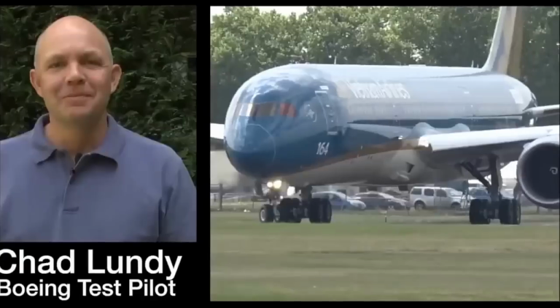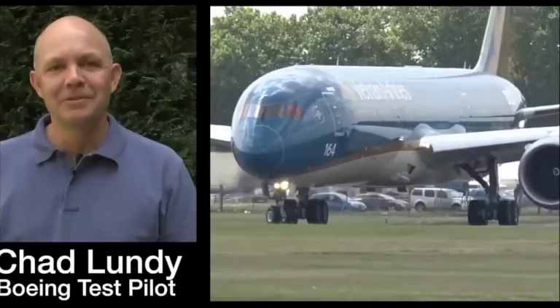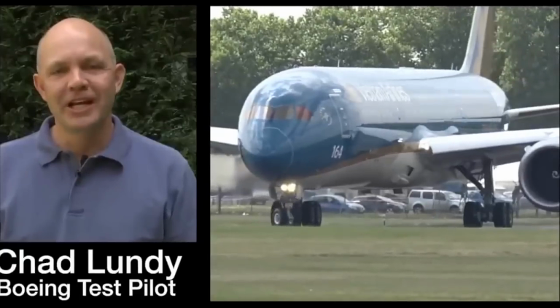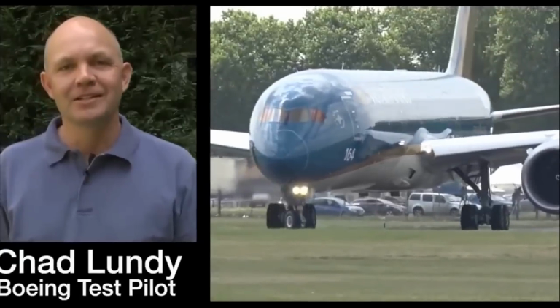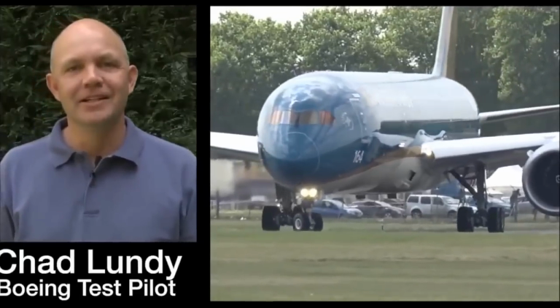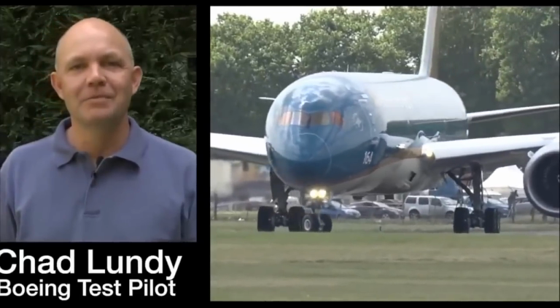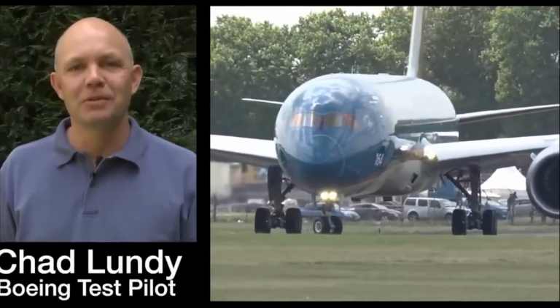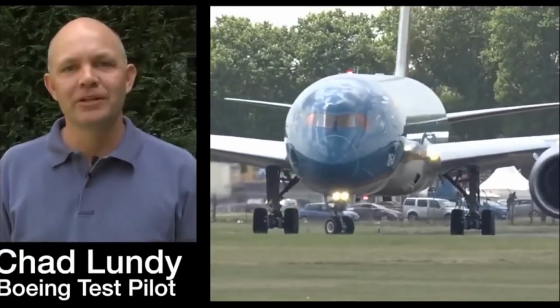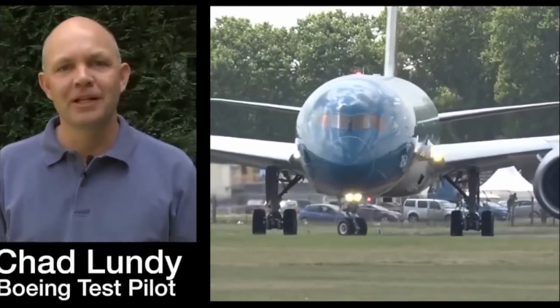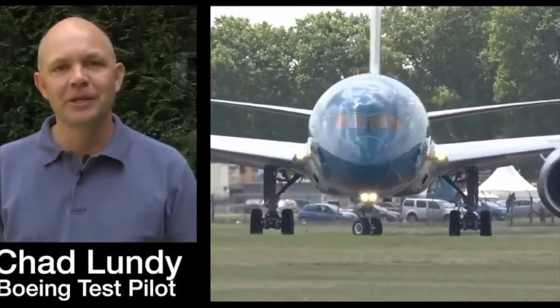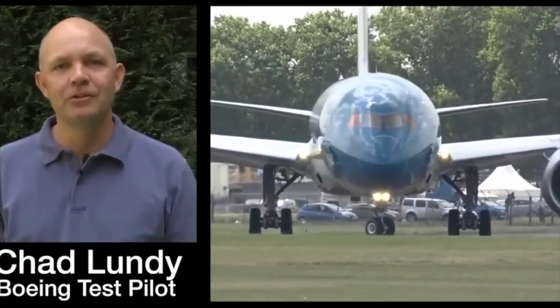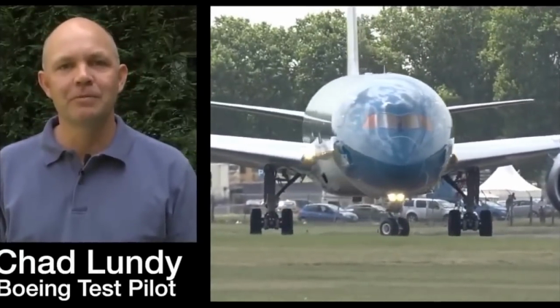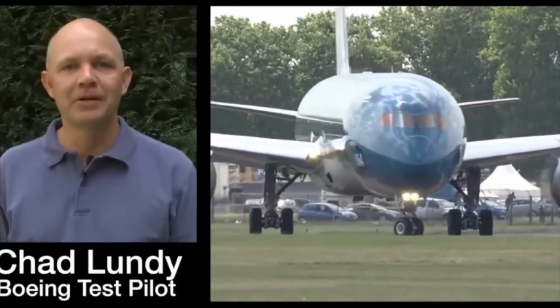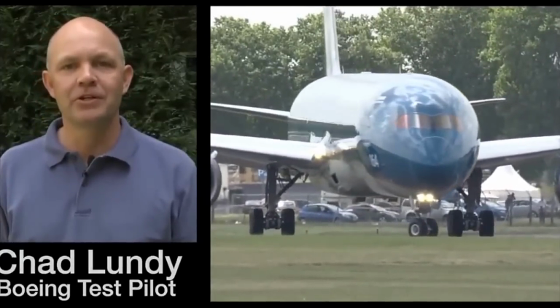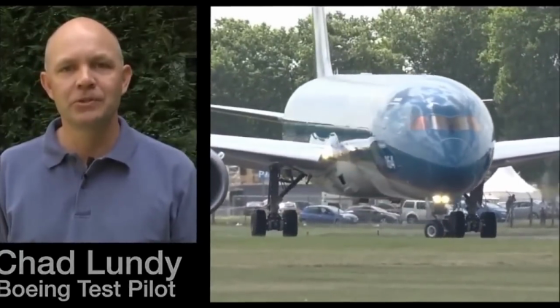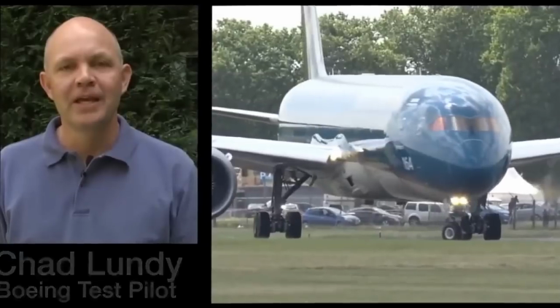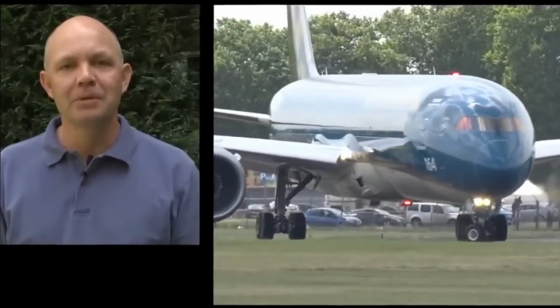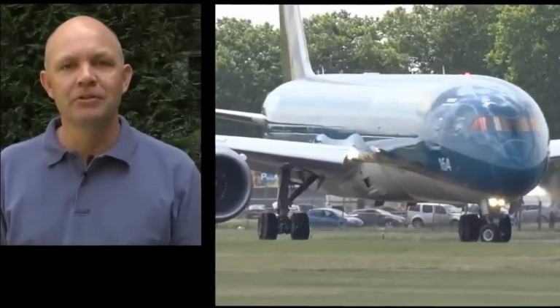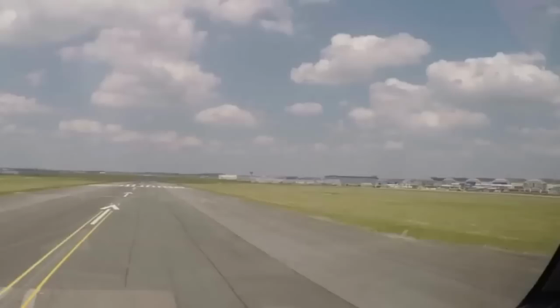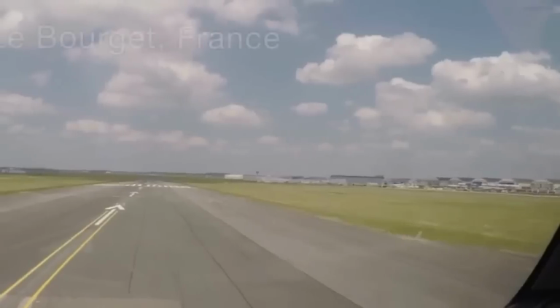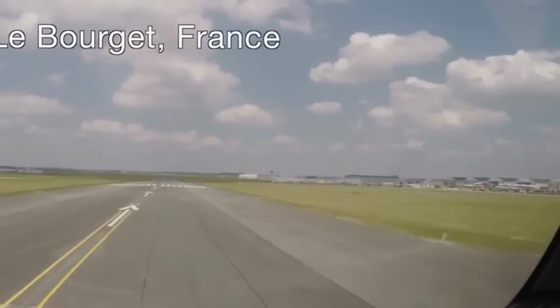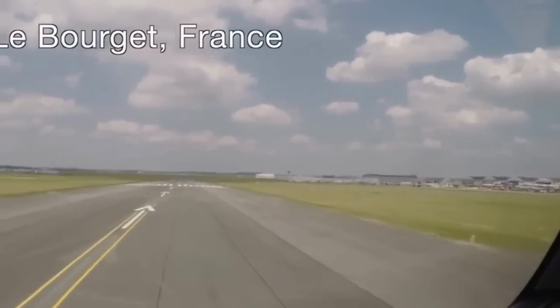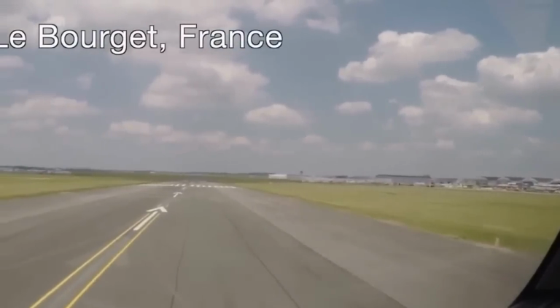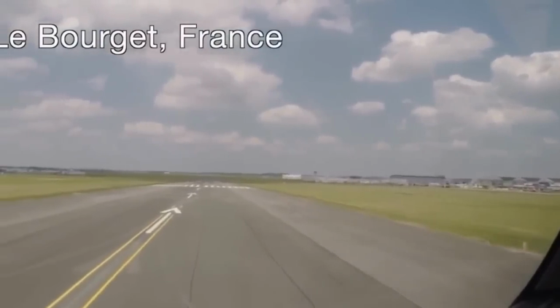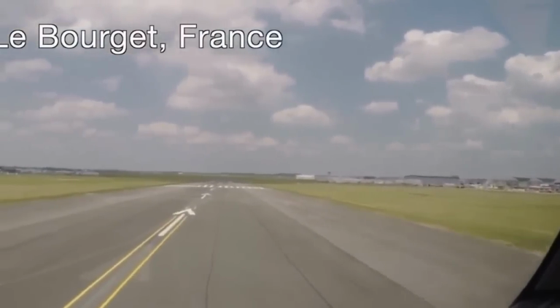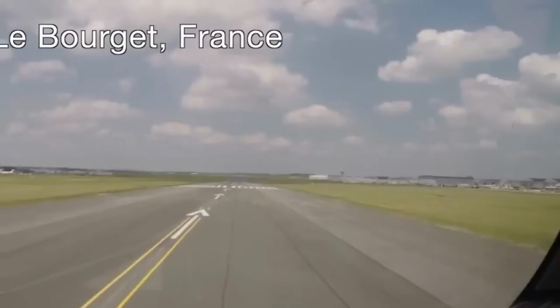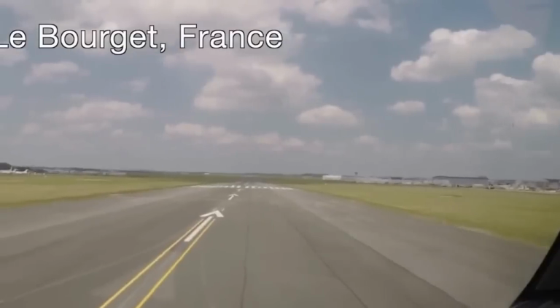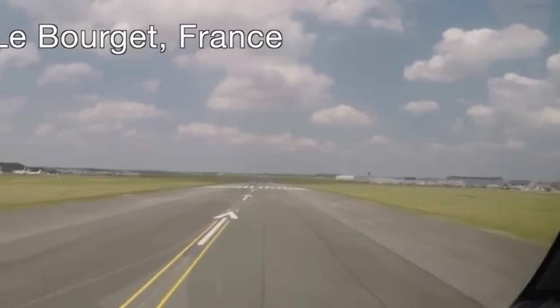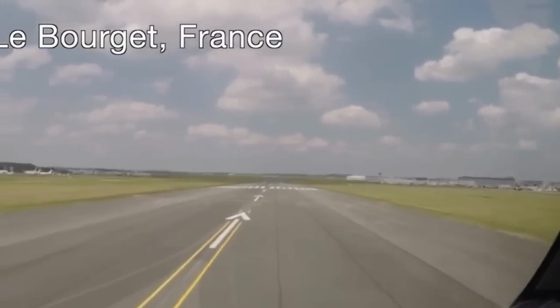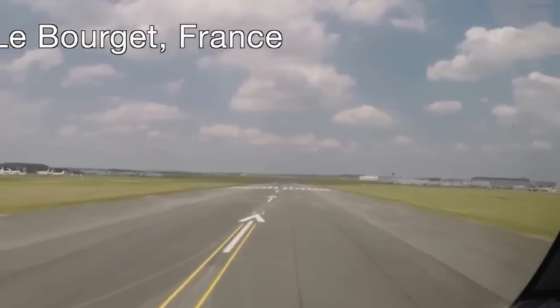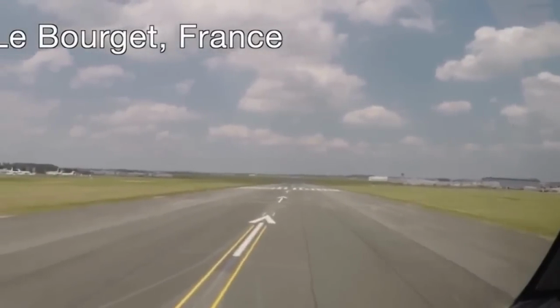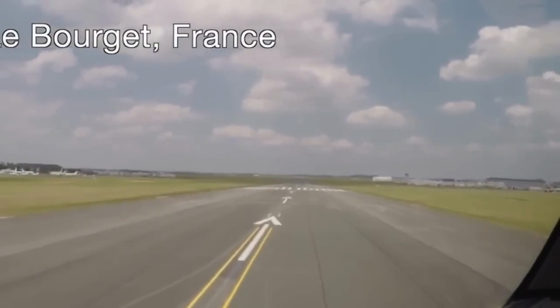My name is Chad Lundy and I'm one of the Boeing test pilots speaking to you from the Paris Air Show. I'm going to describe to you a little bit about the 787 Dreamliner's performance that's wowing the world here today.